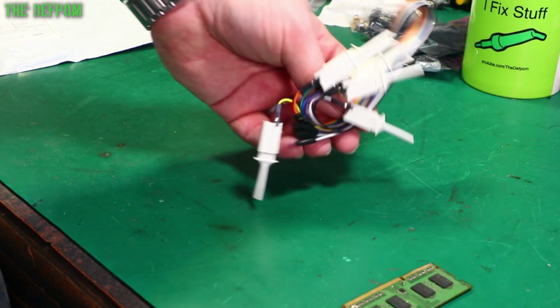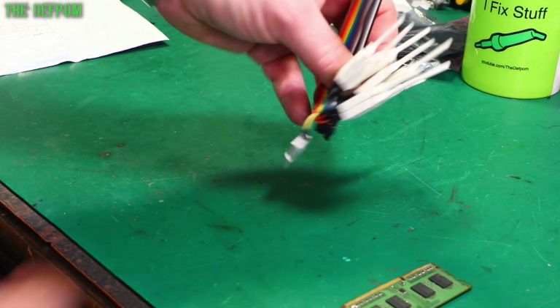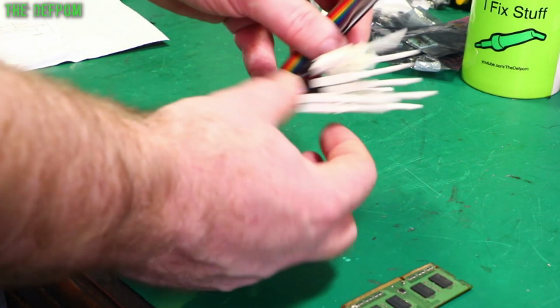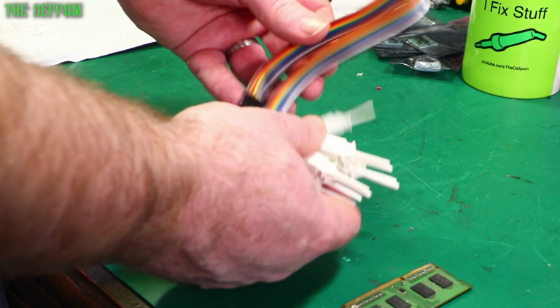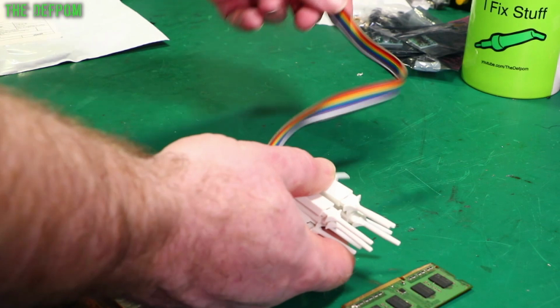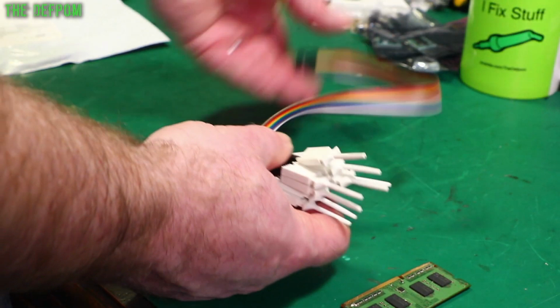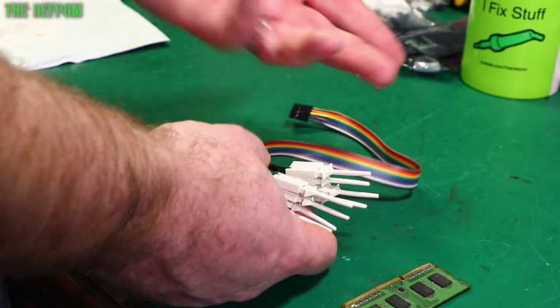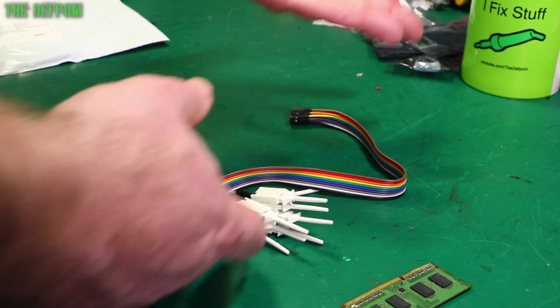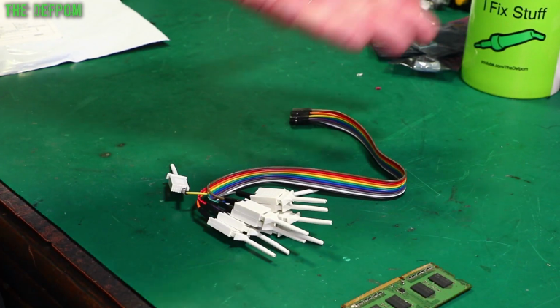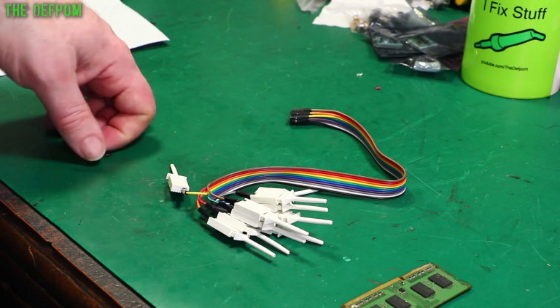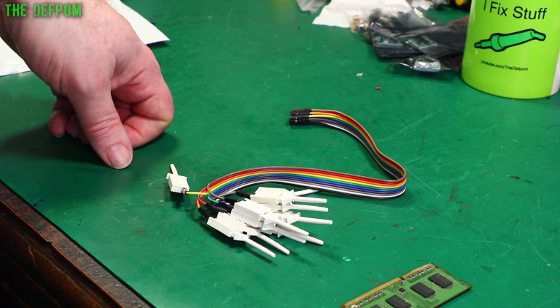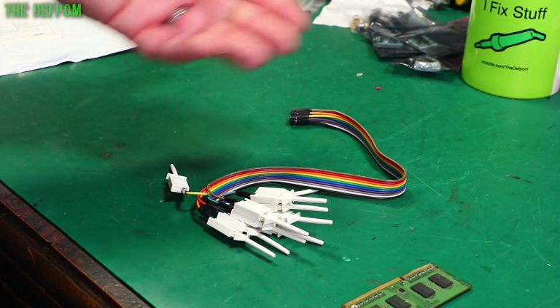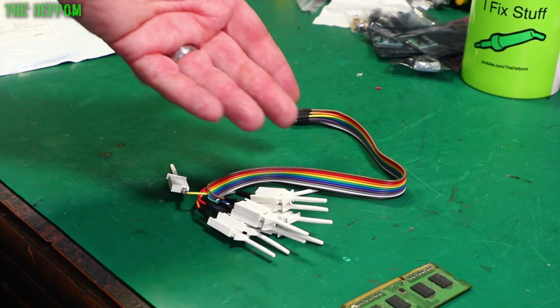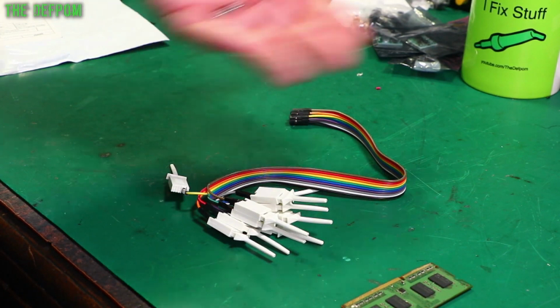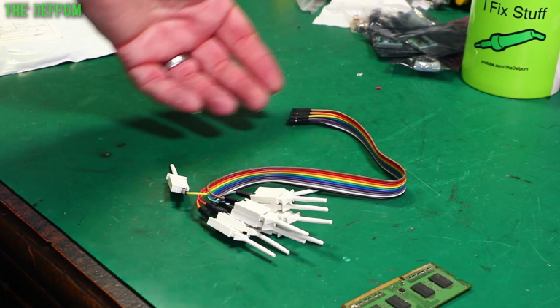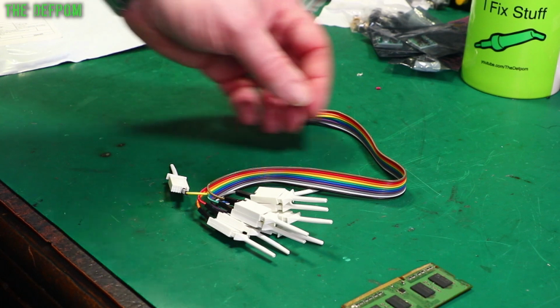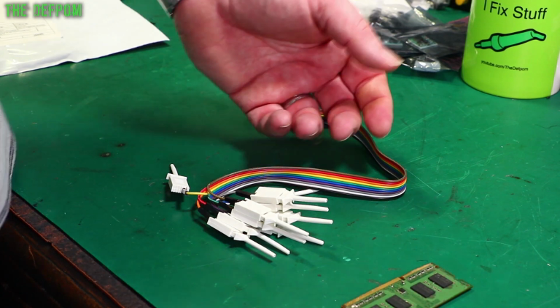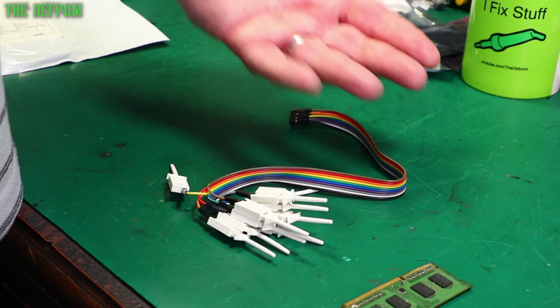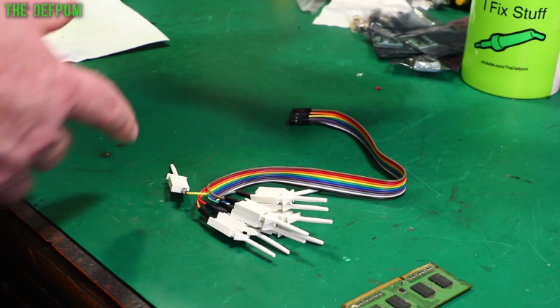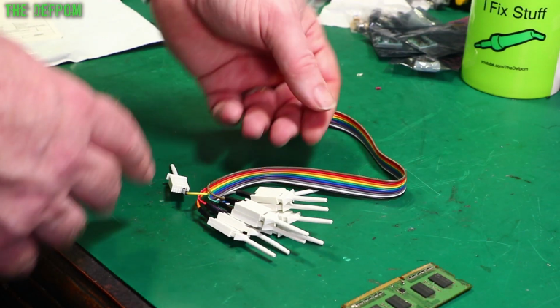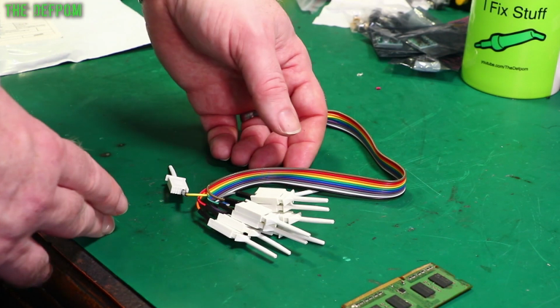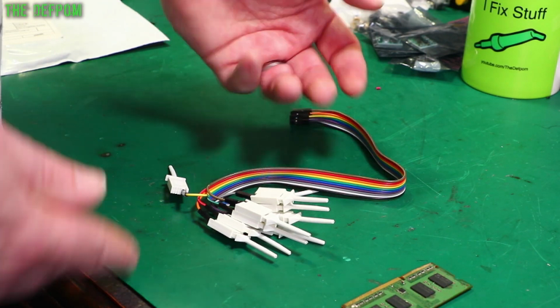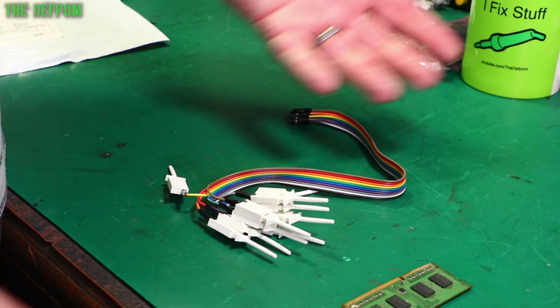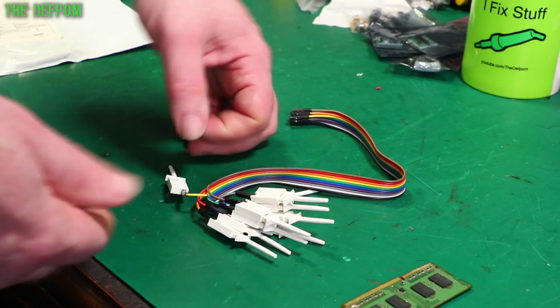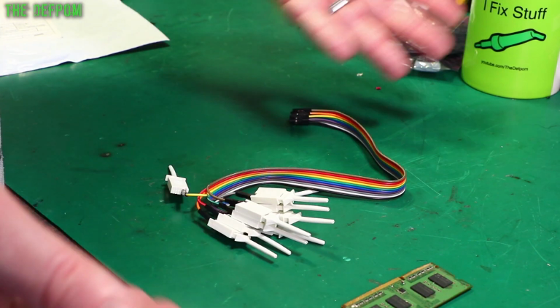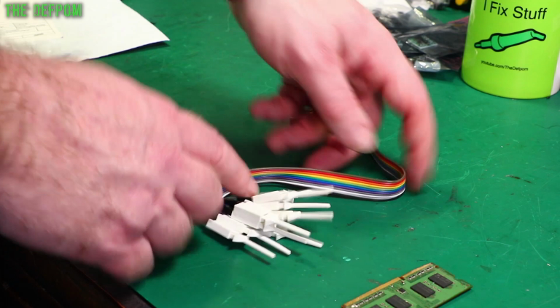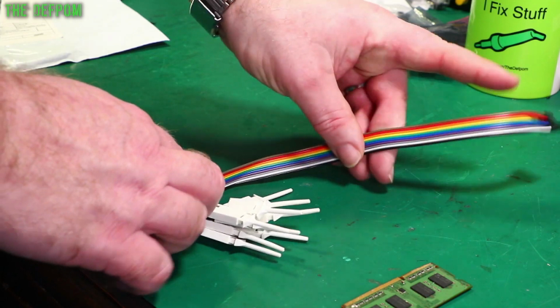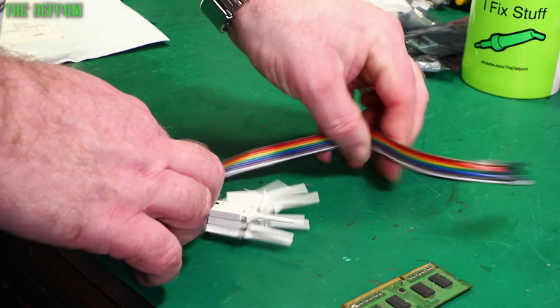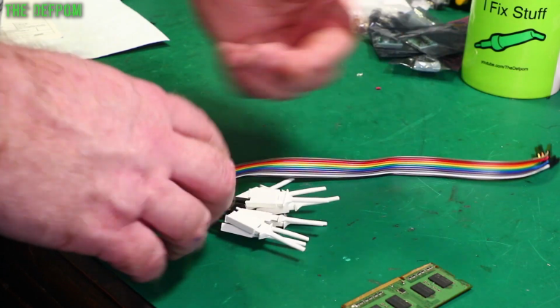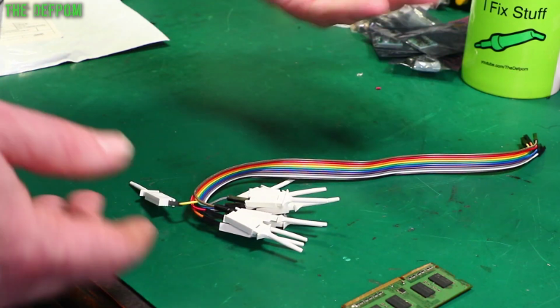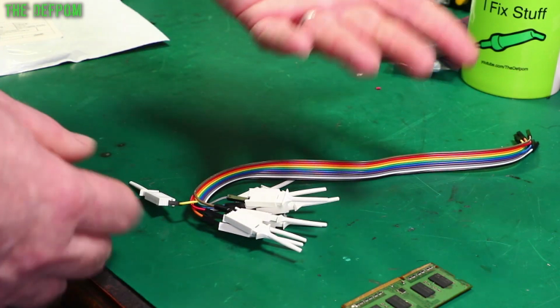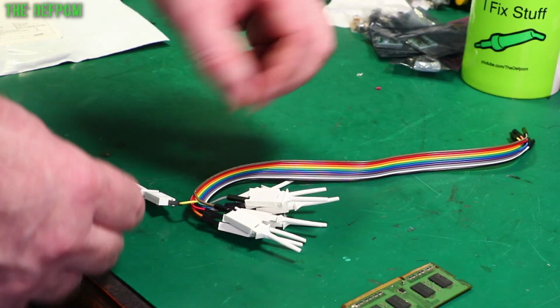Some test clips — these took a while to arrive, as a lot of things do at the moment. It's not usually the sellers' fault; they've sent them pretty quickly, but the mail system is currently bogged down or very slow. Lack of flights between countries is a problem.